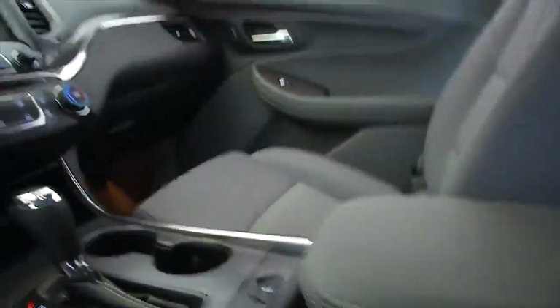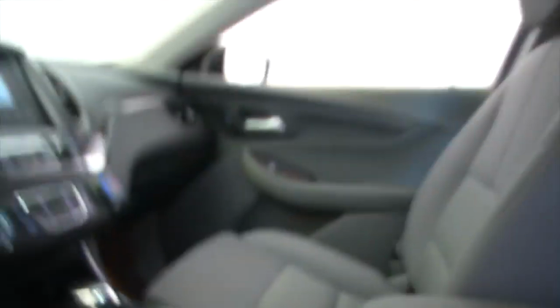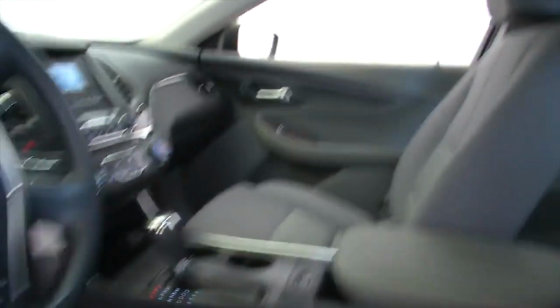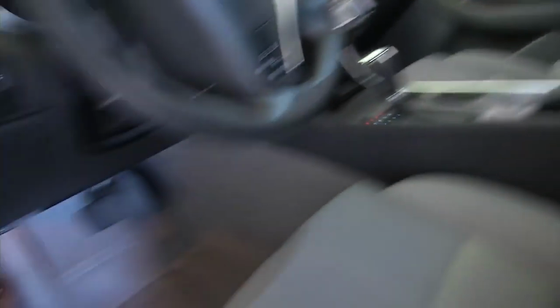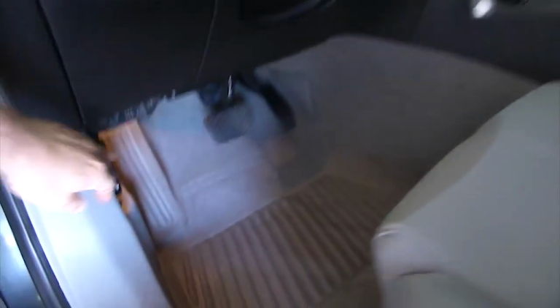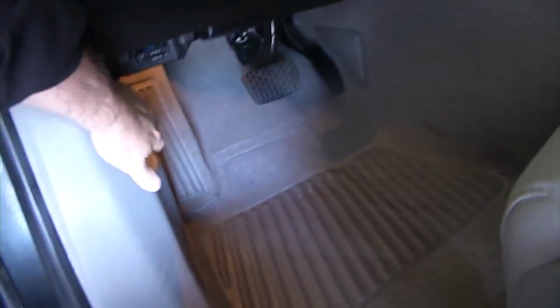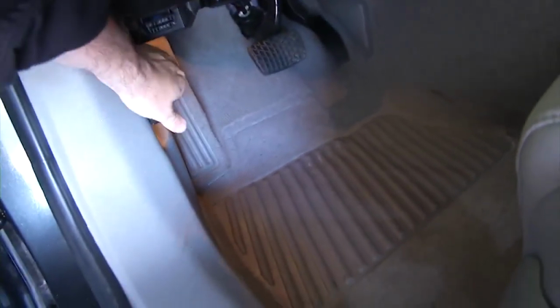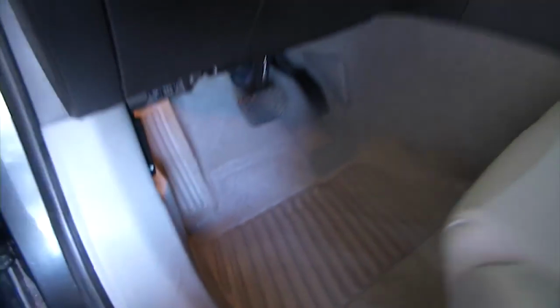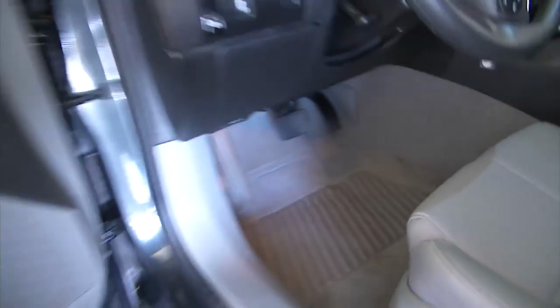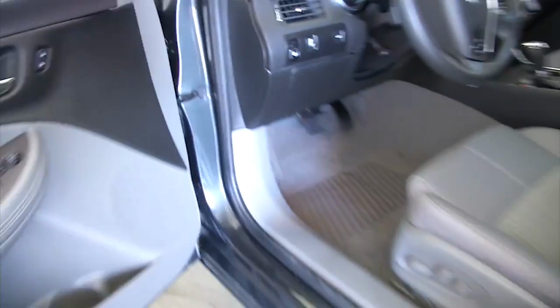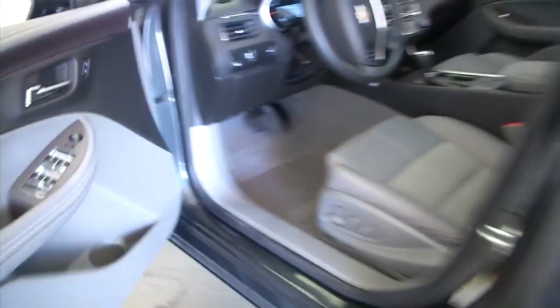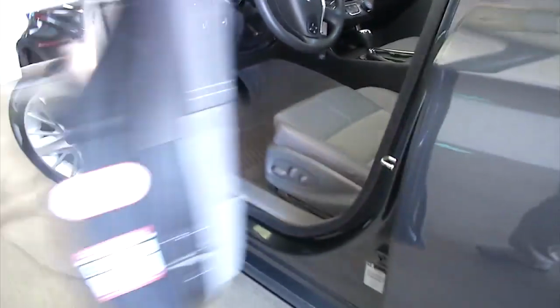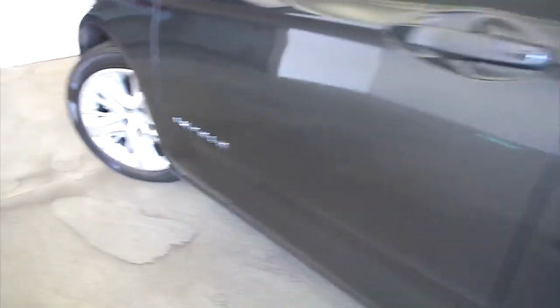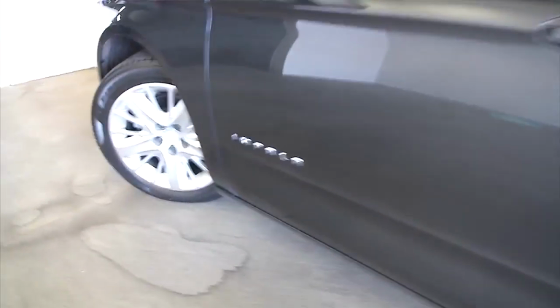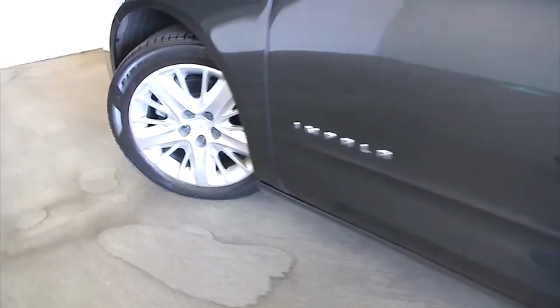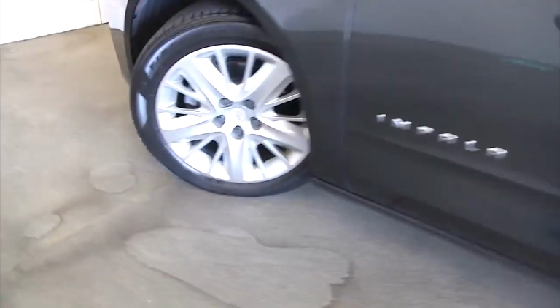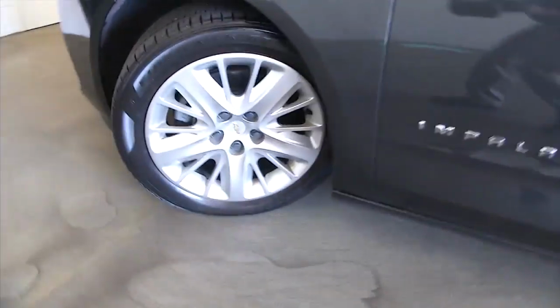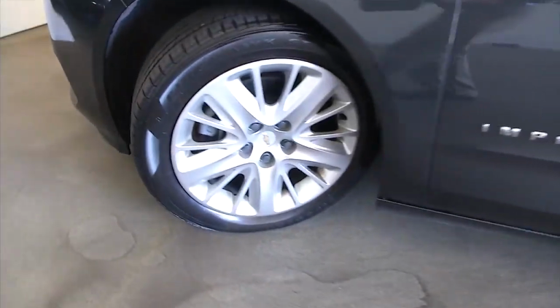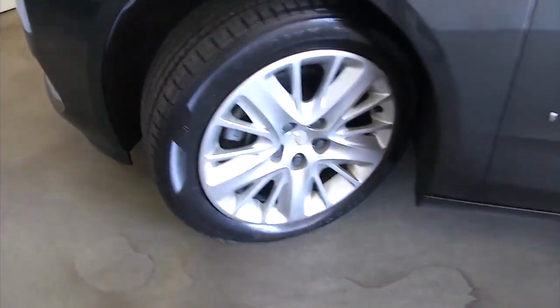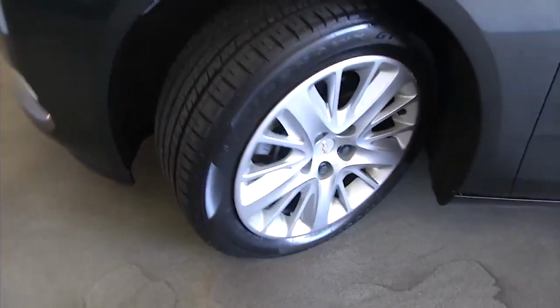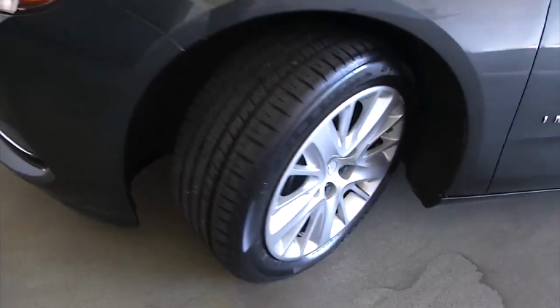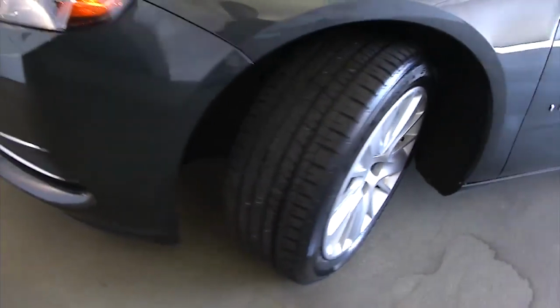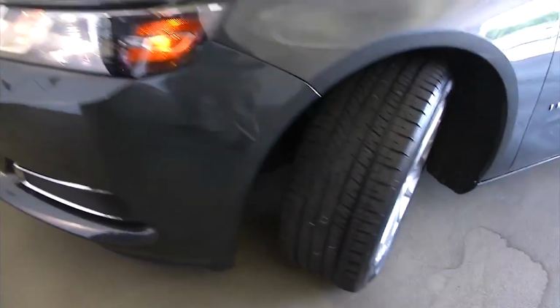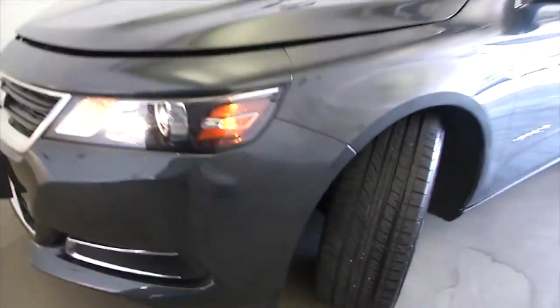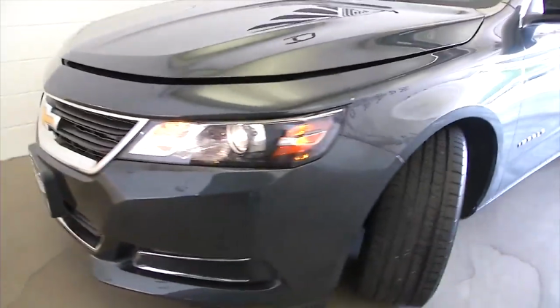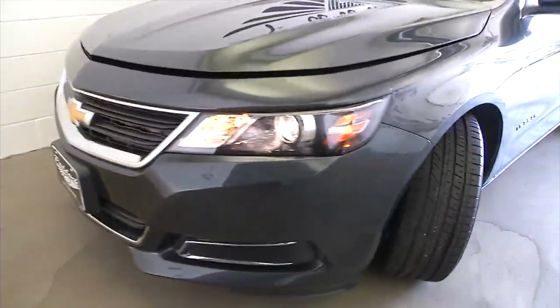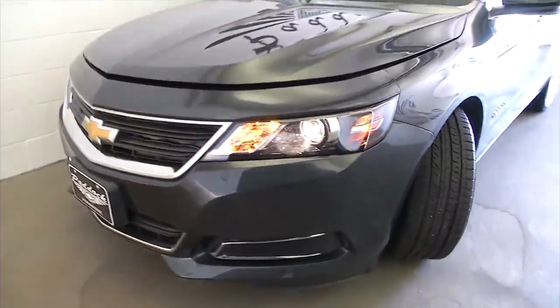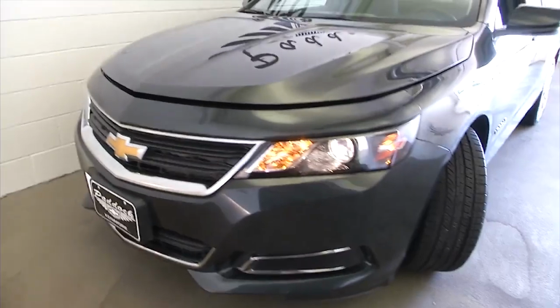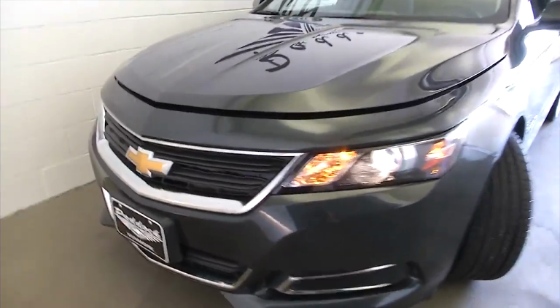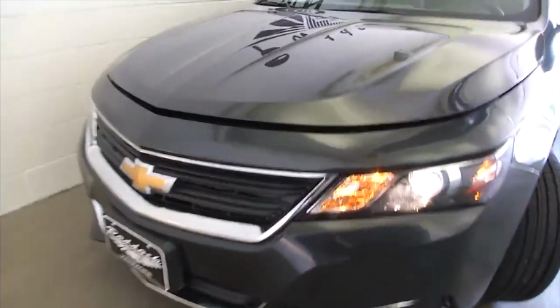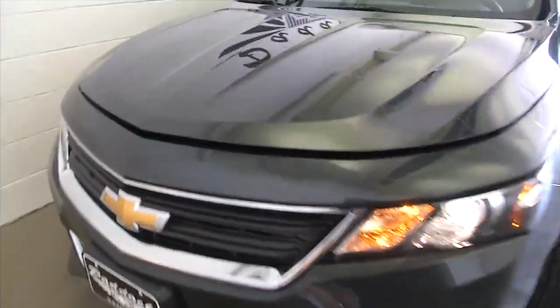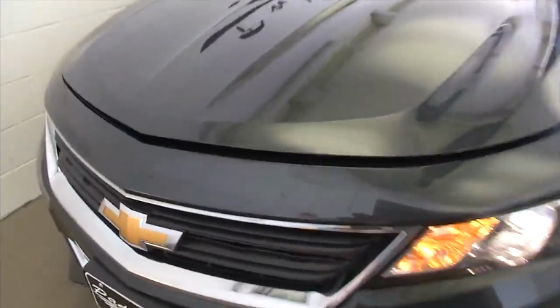Let's continue our way forward and check out the front of the vehicle. Great looking aluminum alloy wheels. Exterior paint is in excellent condition.